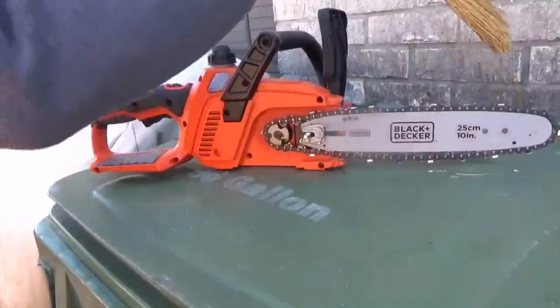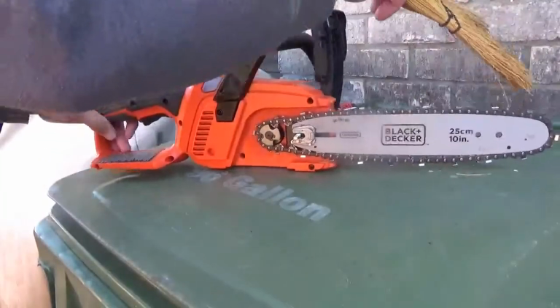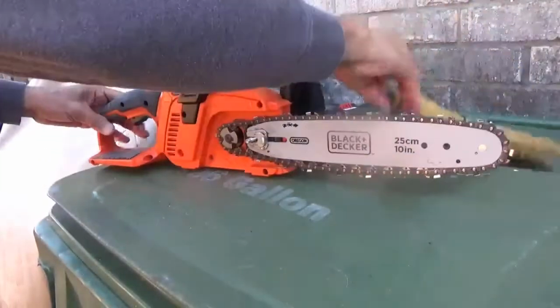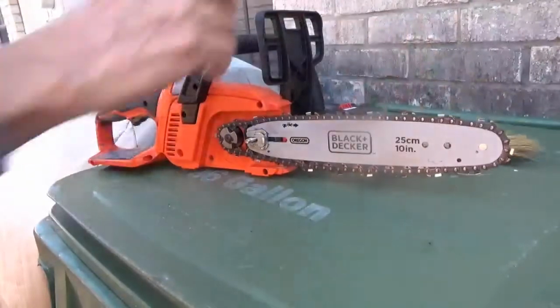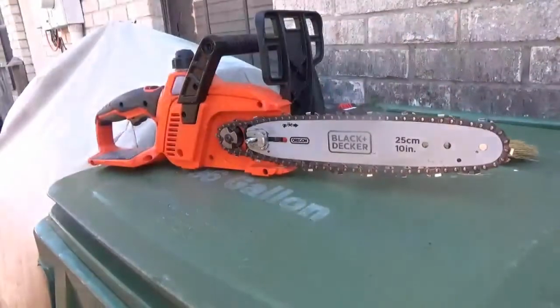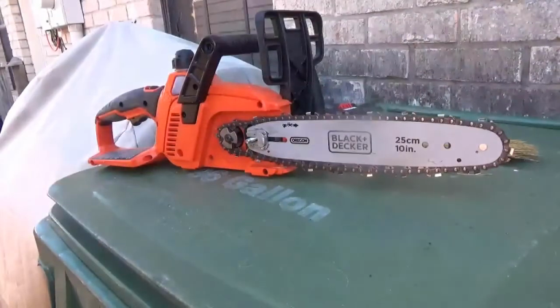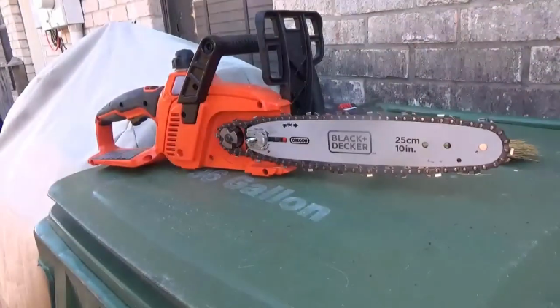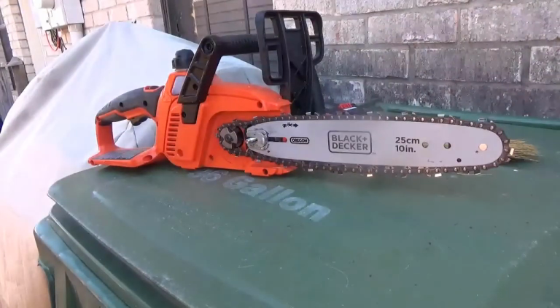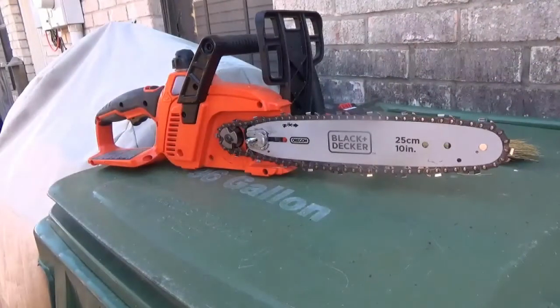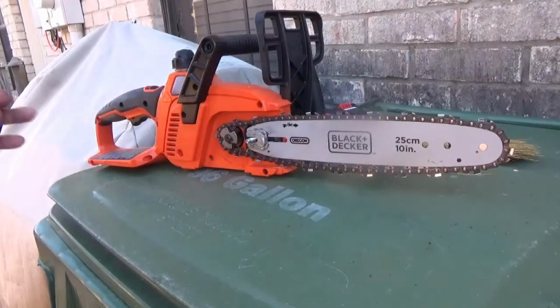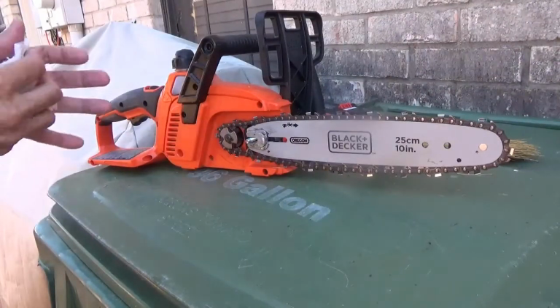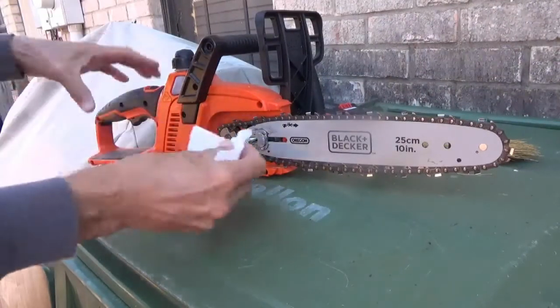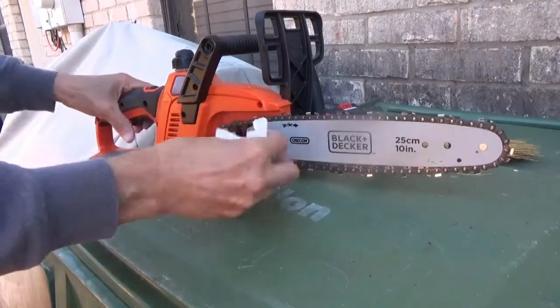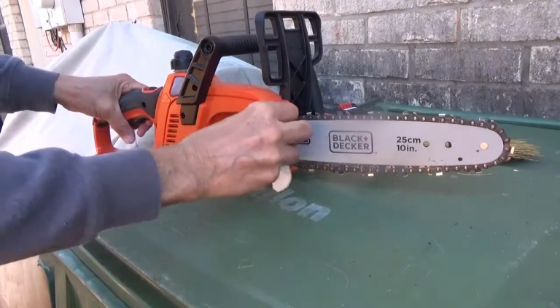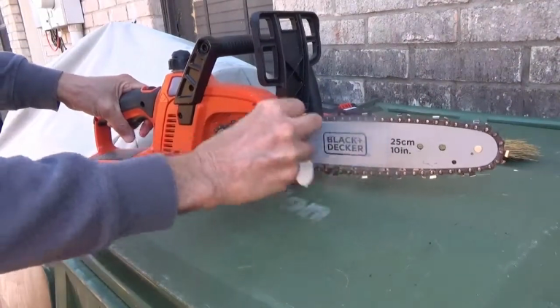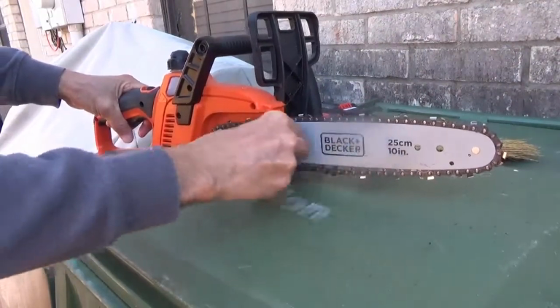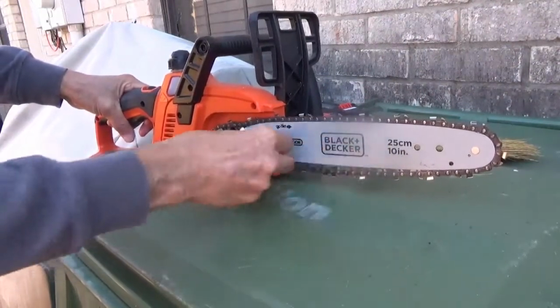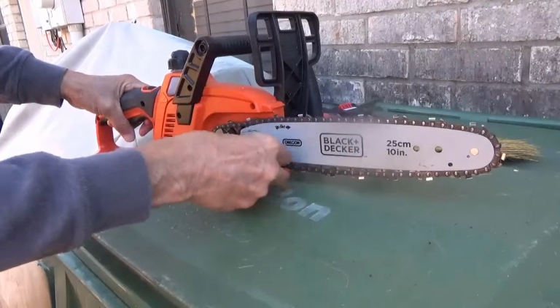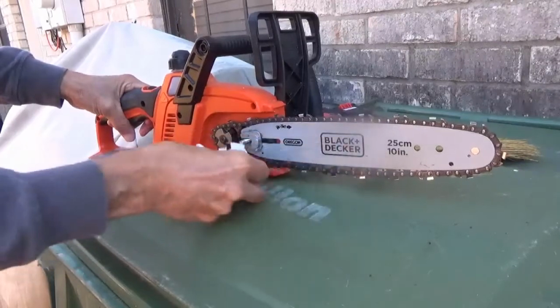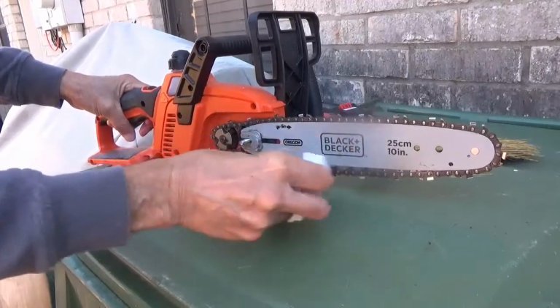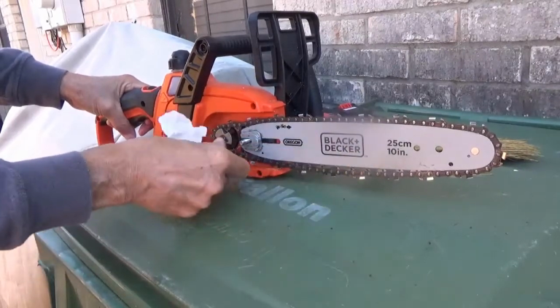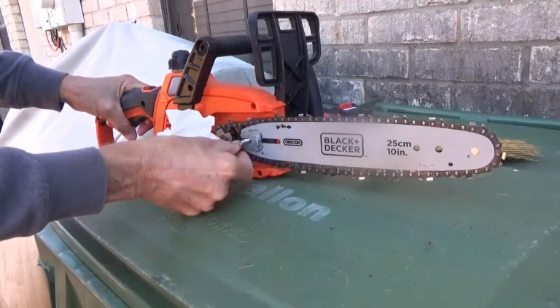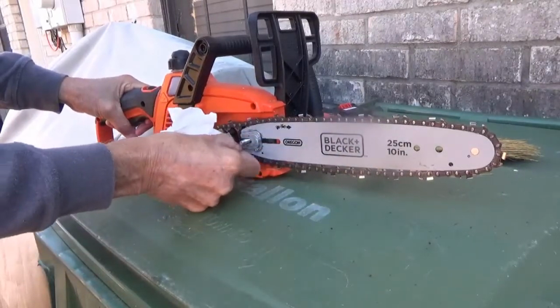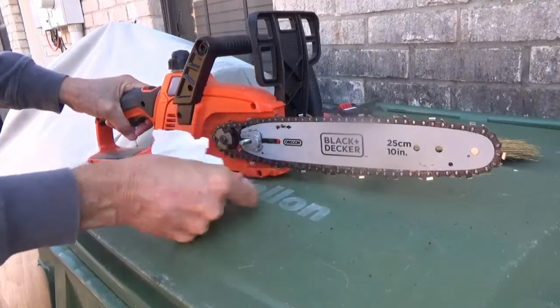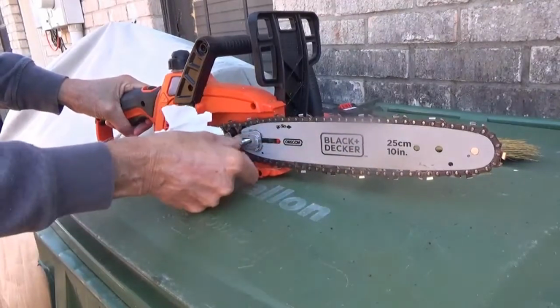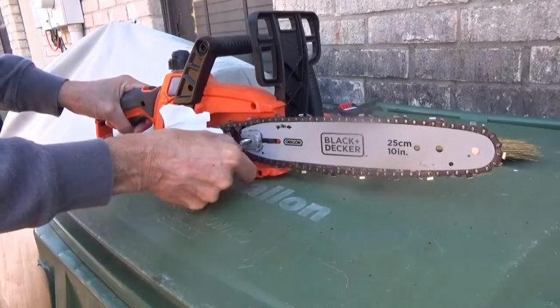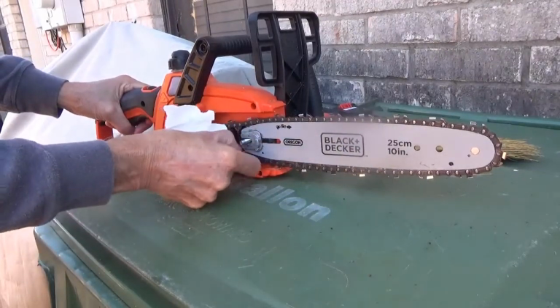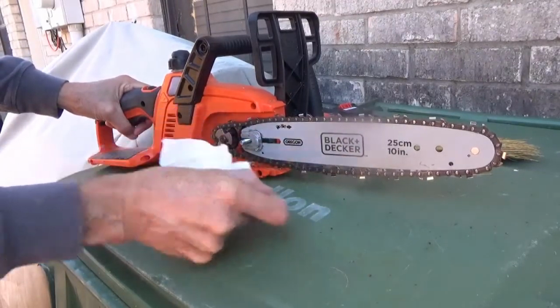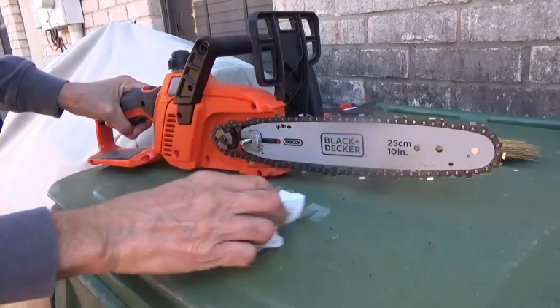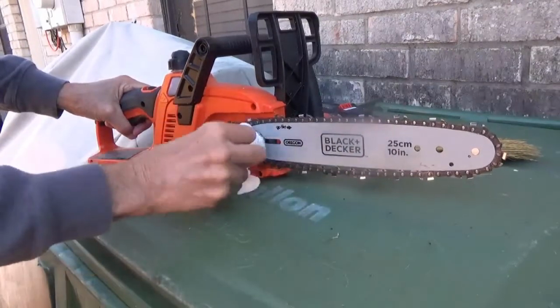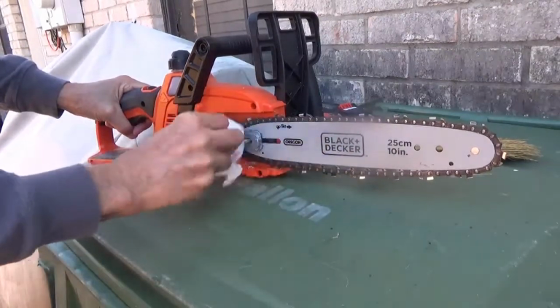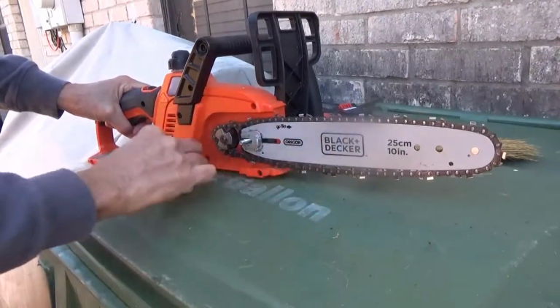I already took it apart. I spent about 15 minutes taking all the junk out of there, trying to clean it. So here I'm just doing a little bit more before I try to straighten out the chain. You can see it's loose.